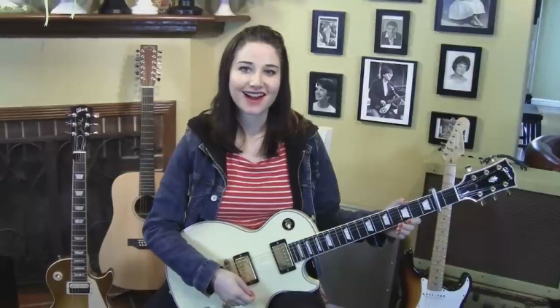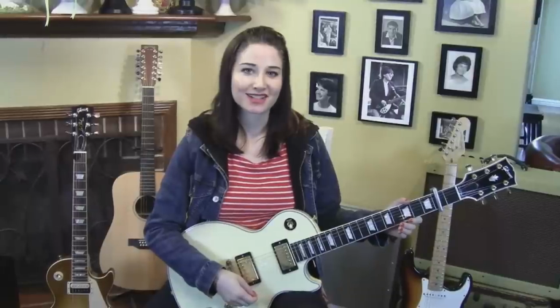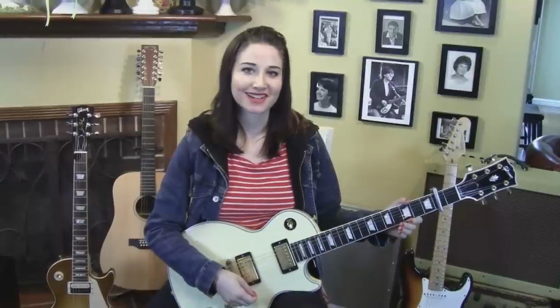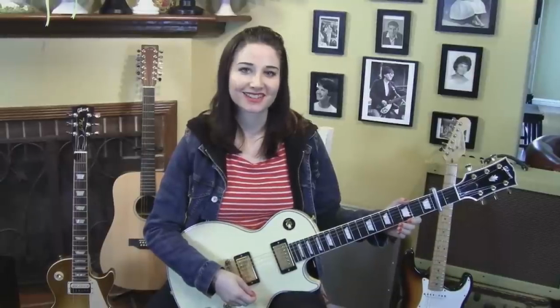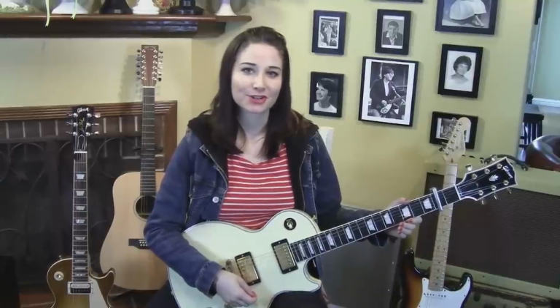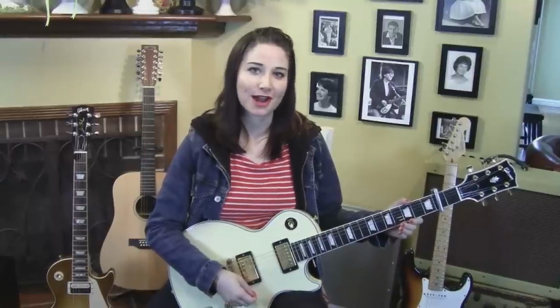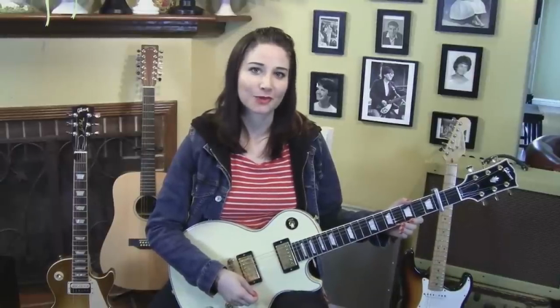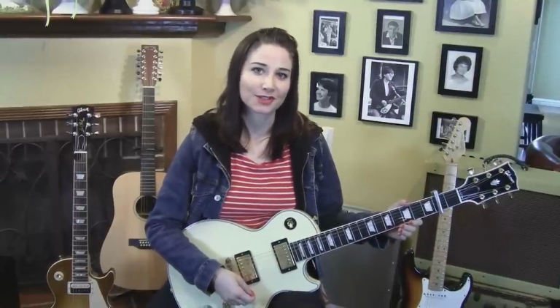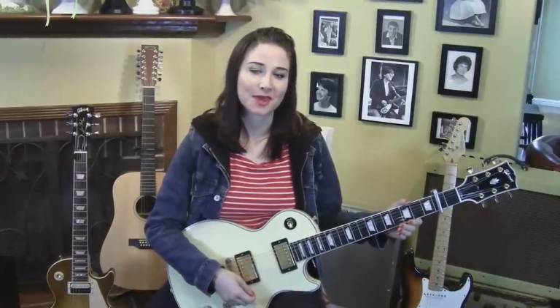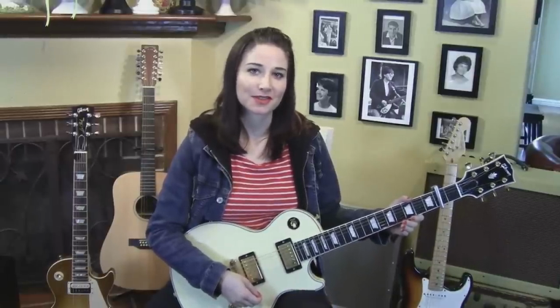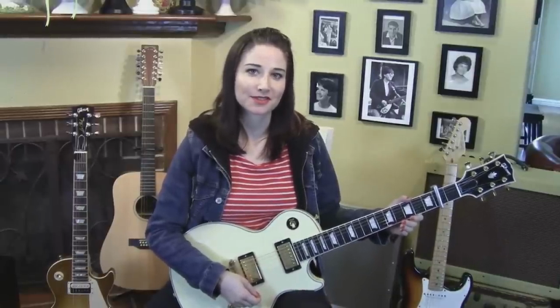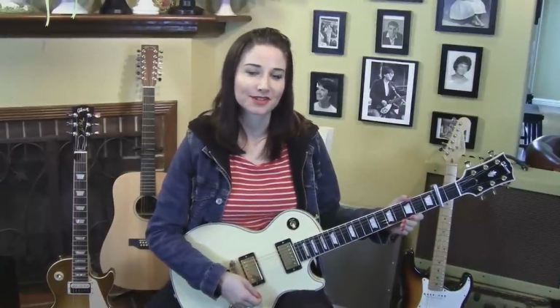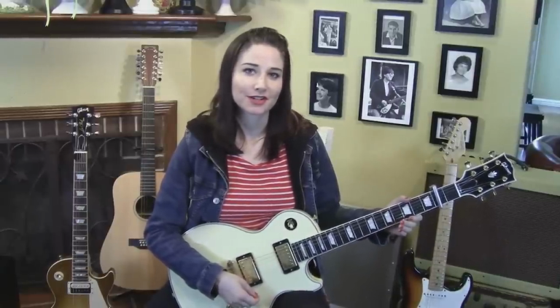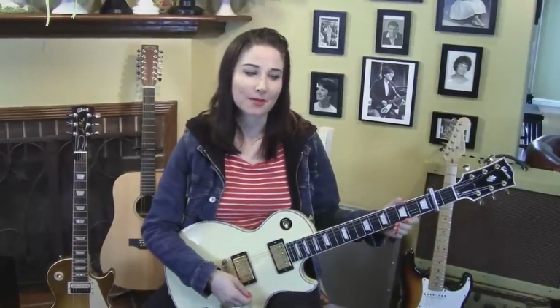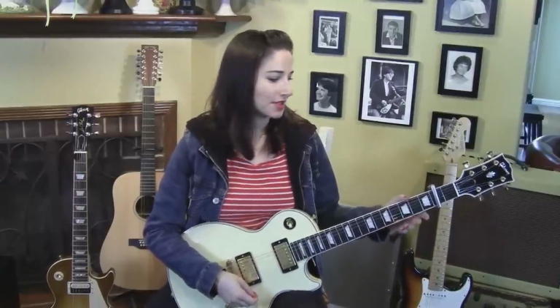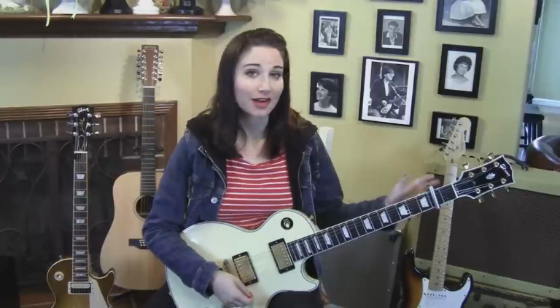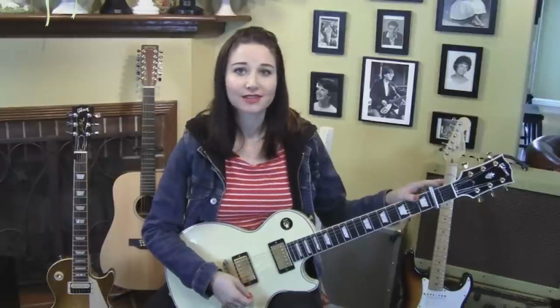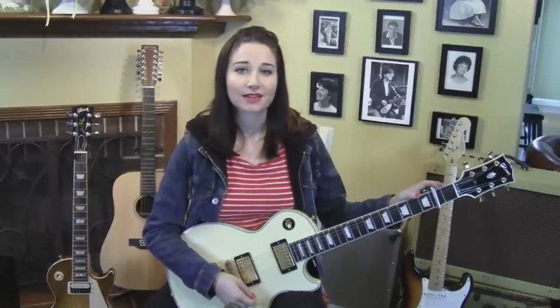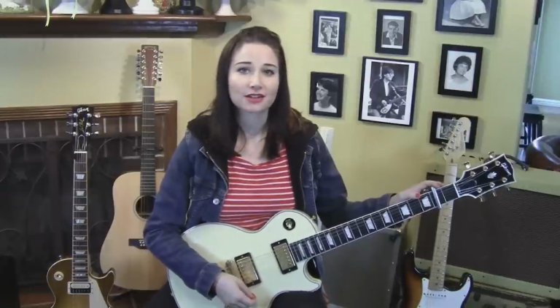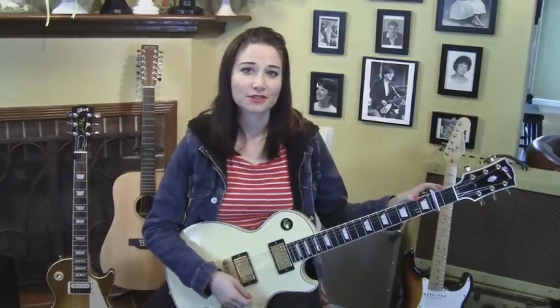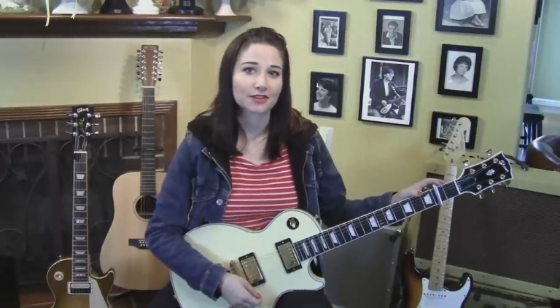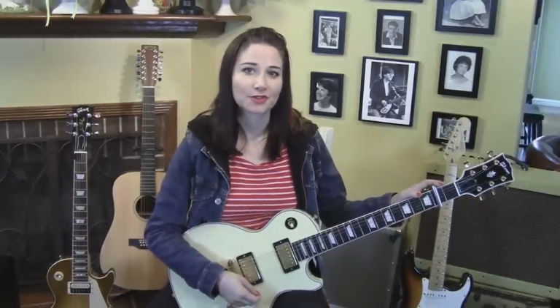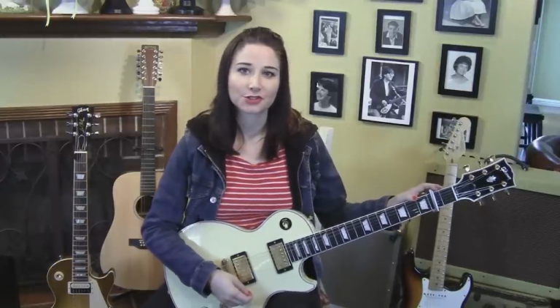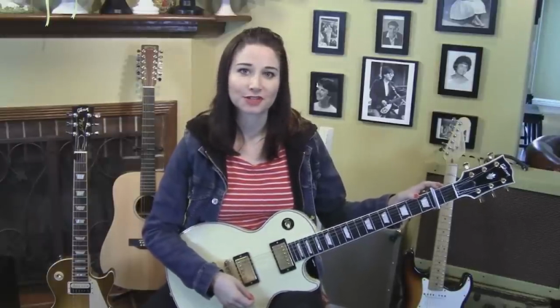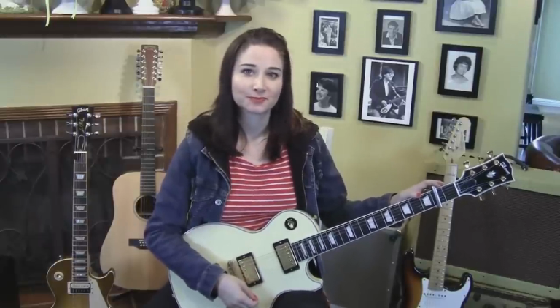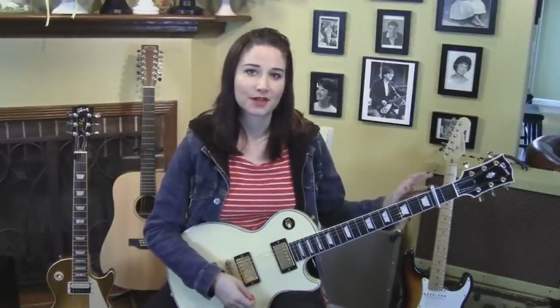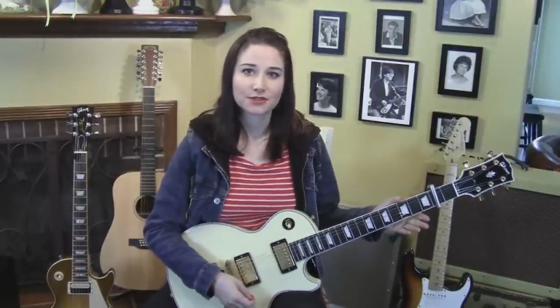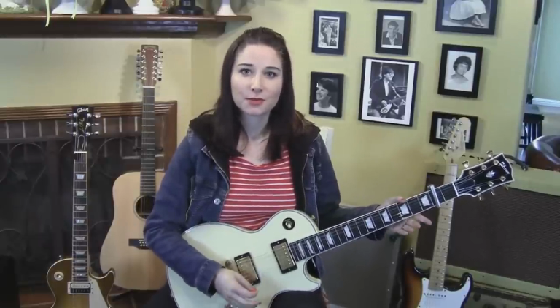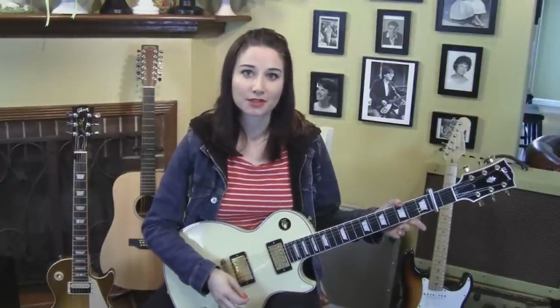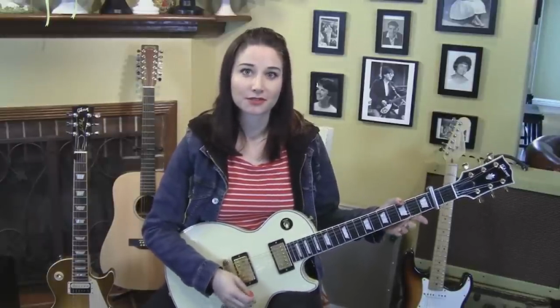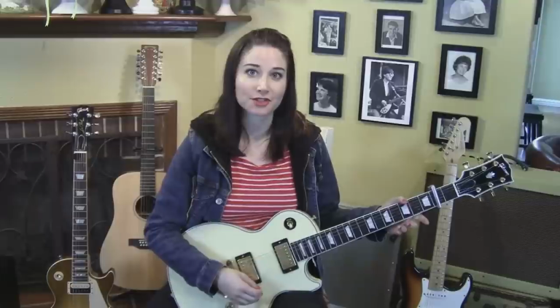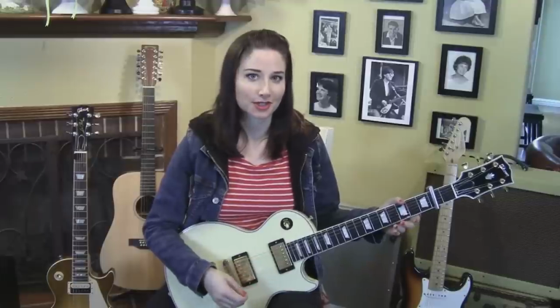Hi, I'm Alison Bennett. I'm going to show you how I play What Difference Does It Make by the Smiths. You're going to need a capo on the second fret, and guitar is tuned to standard with a little distortion. So there's two main parts, the verse and the chorus.